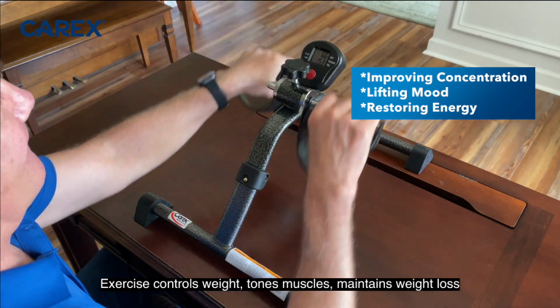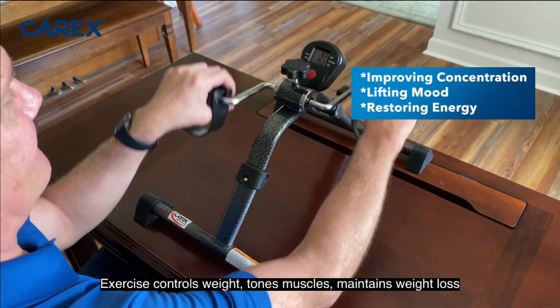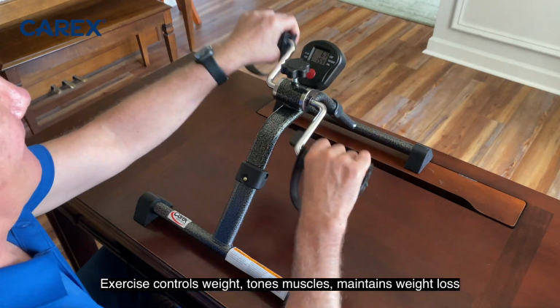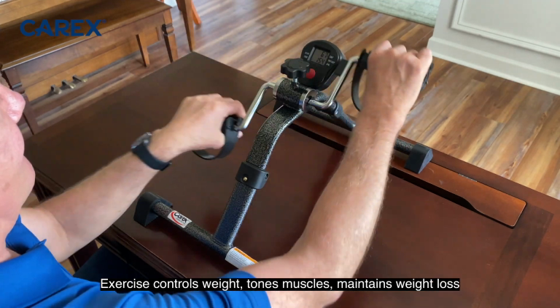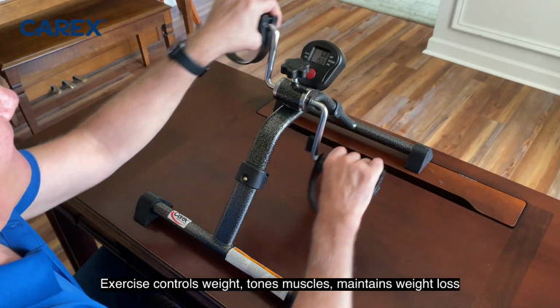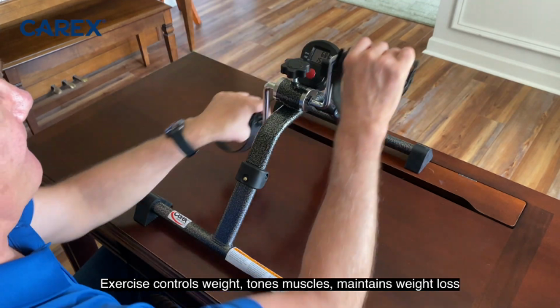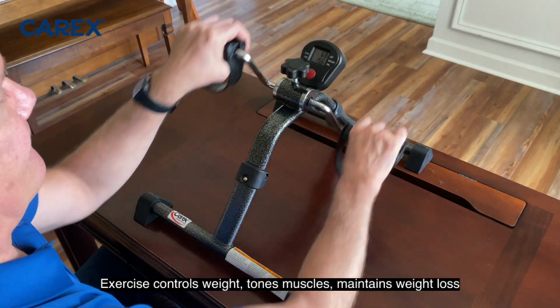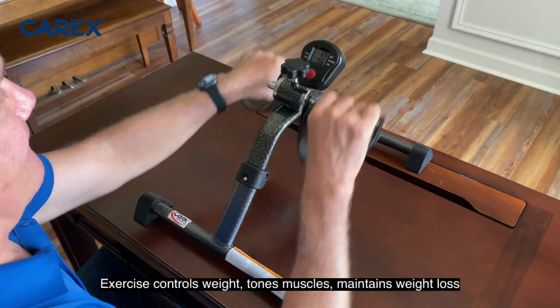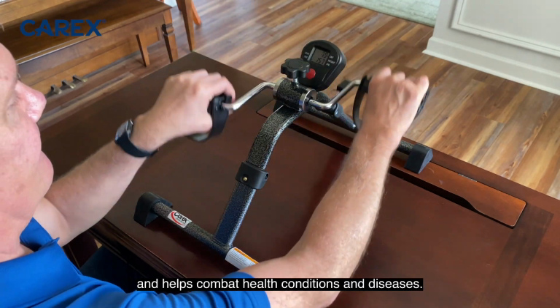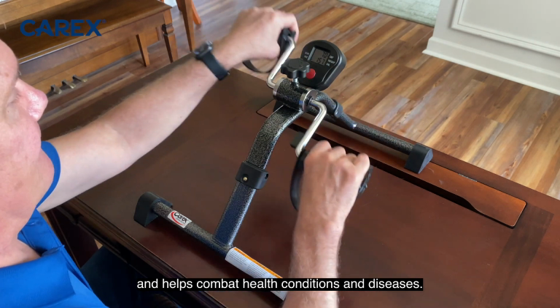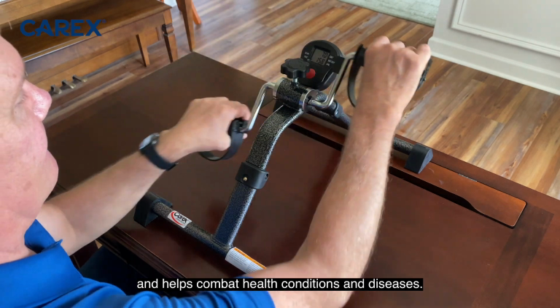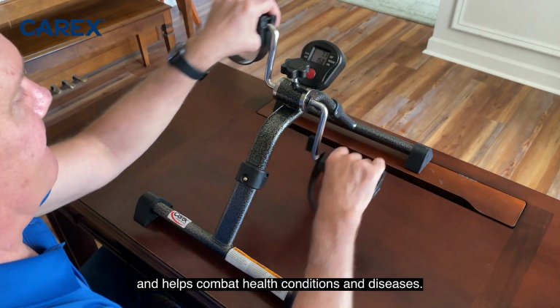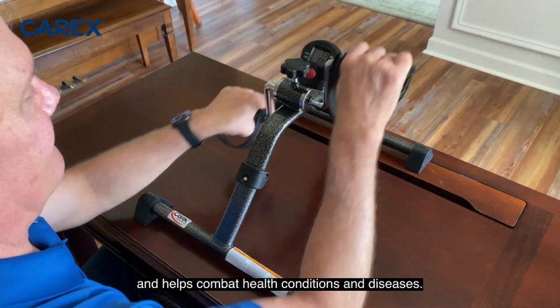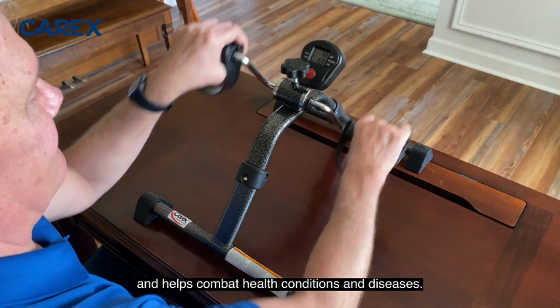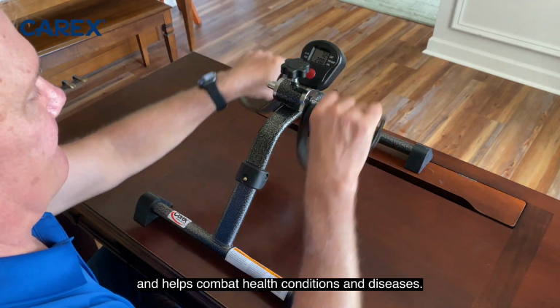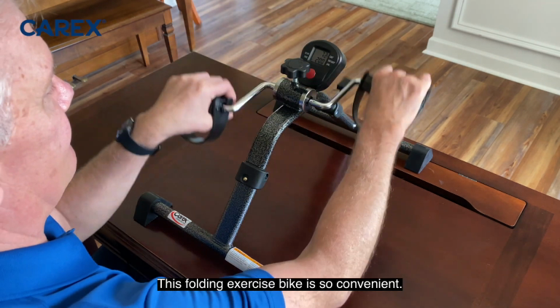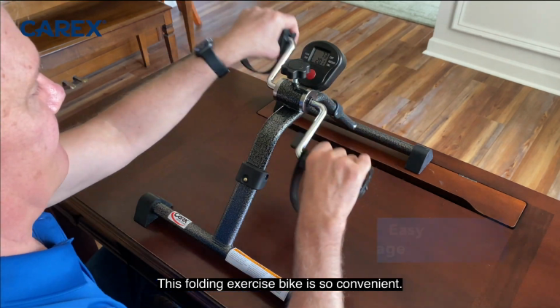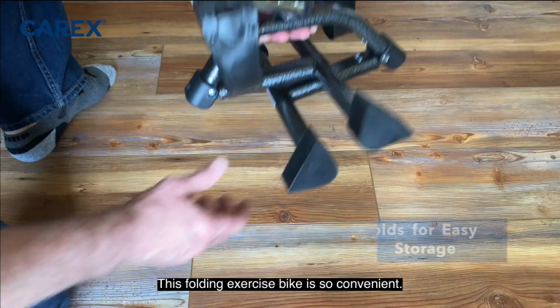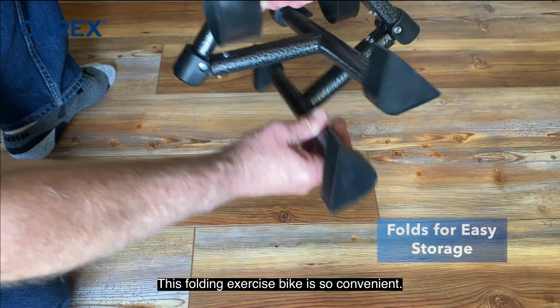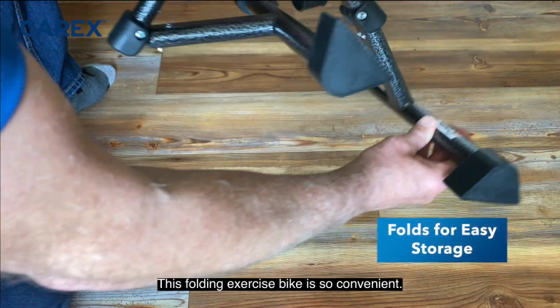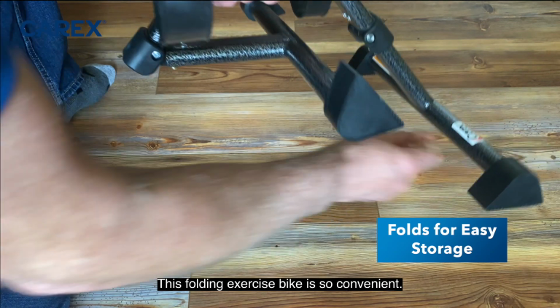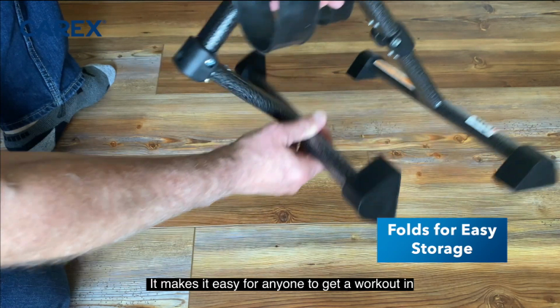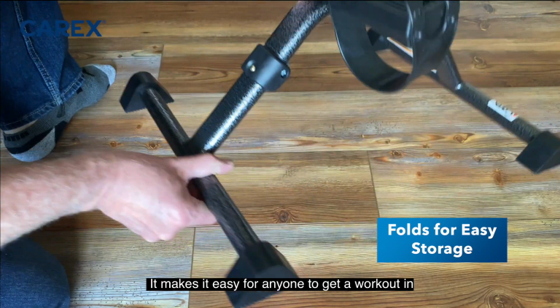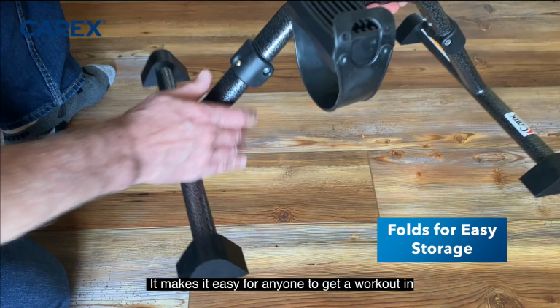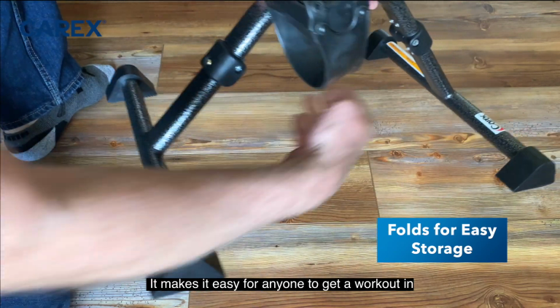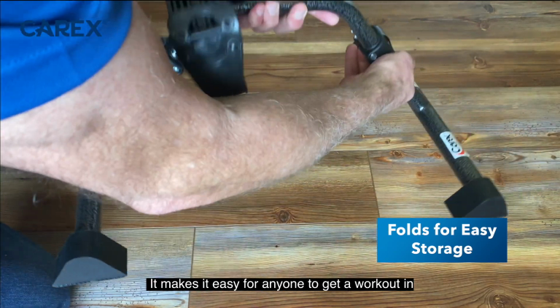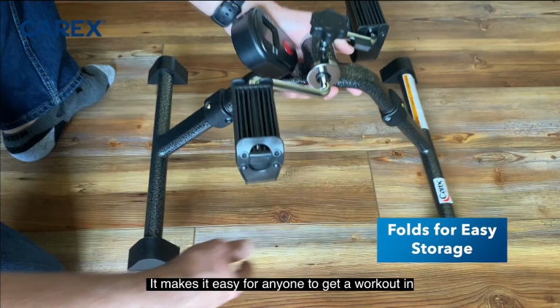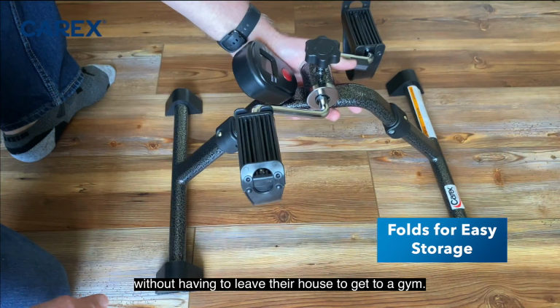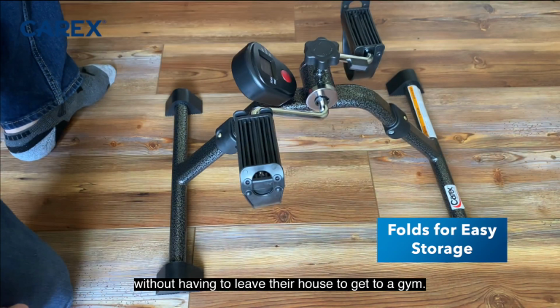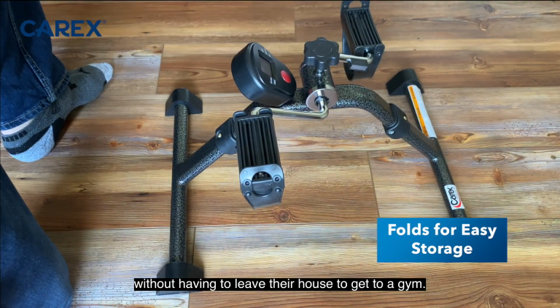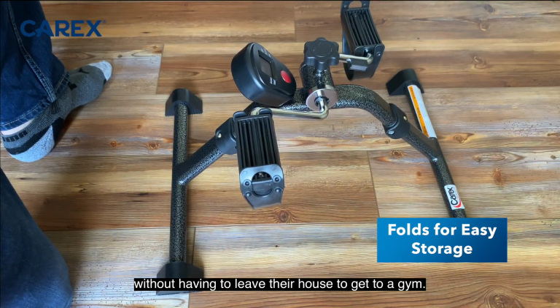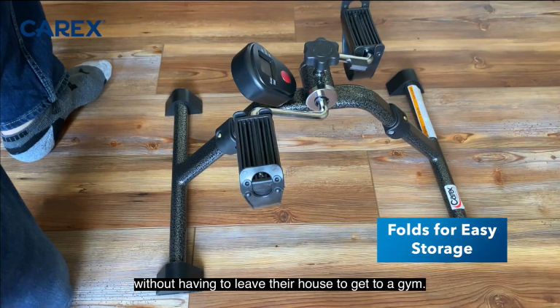Exercise controls weight, tones muscles, maintains weight loss, and helps combat health conditions and diseases. The folding exercise bike is so convenient — it makes it easy for anyone to get a workout in without having to leave their house to go to a gym.